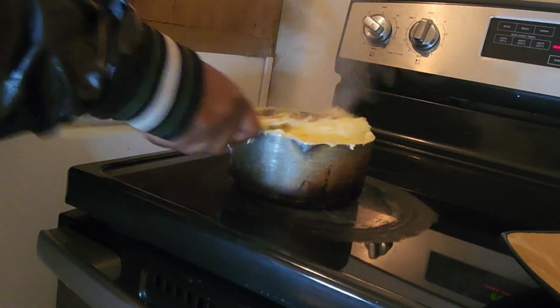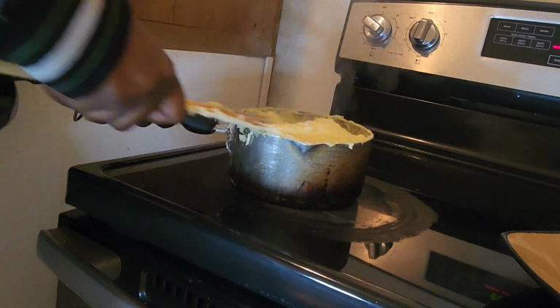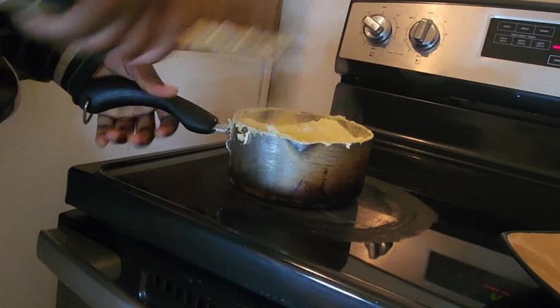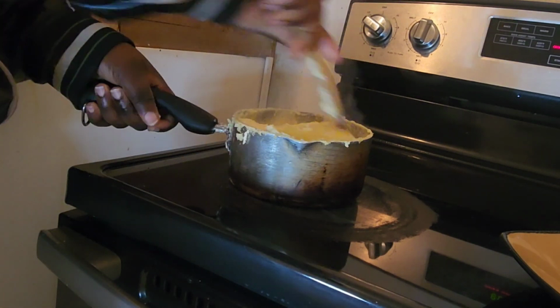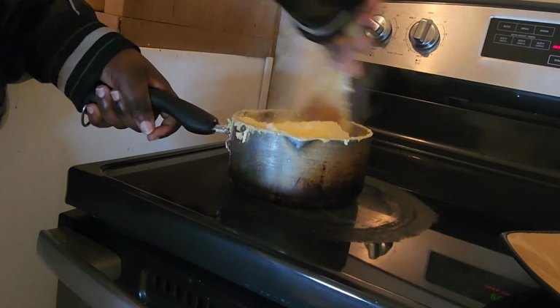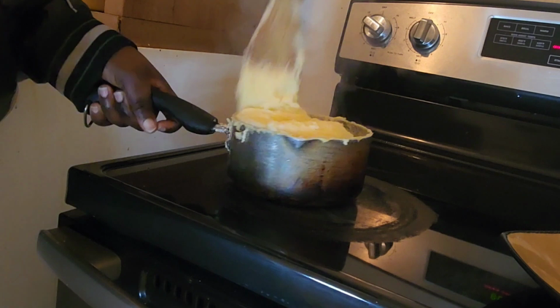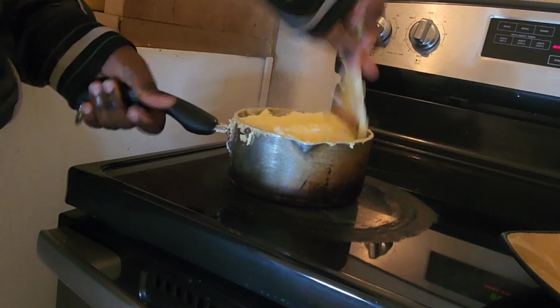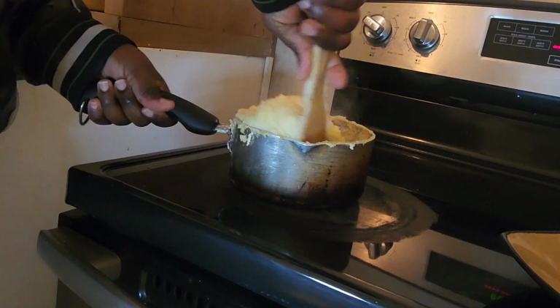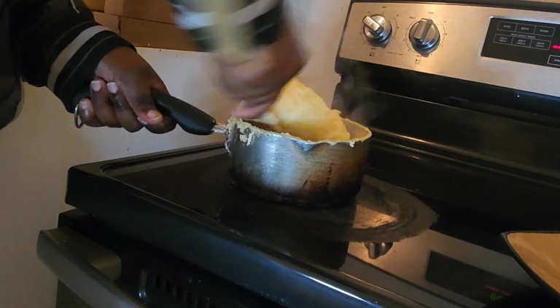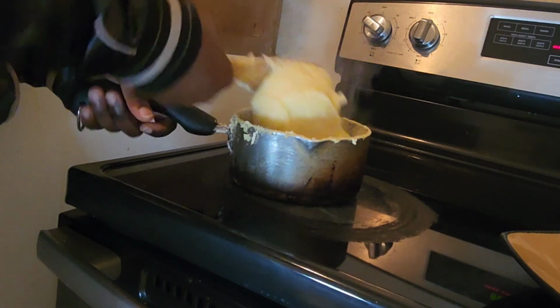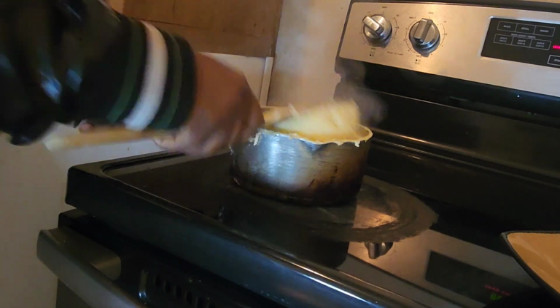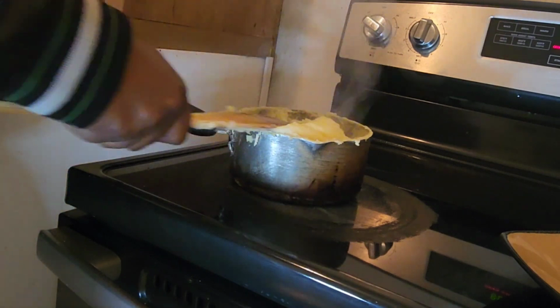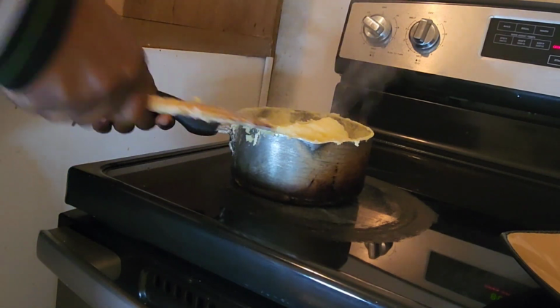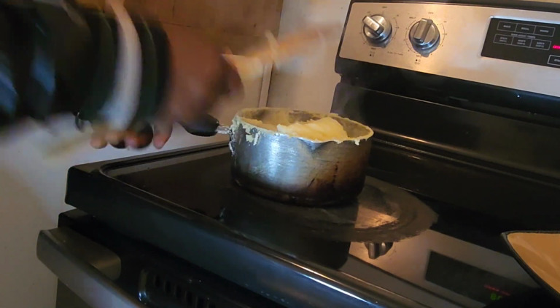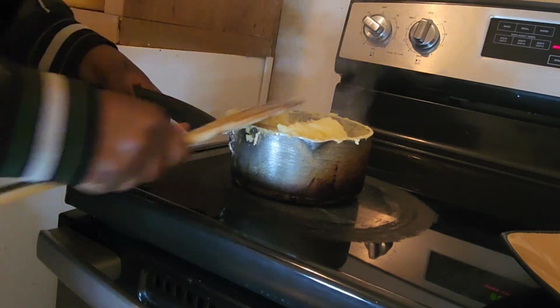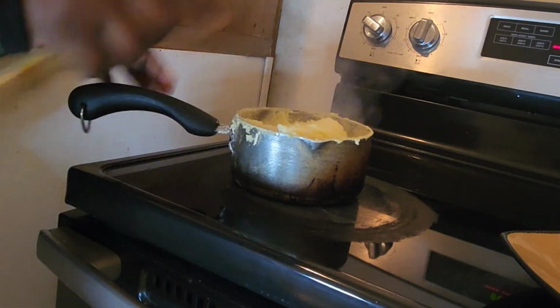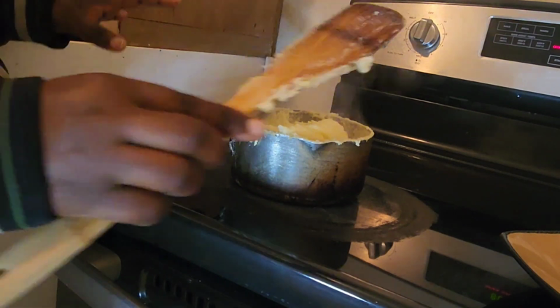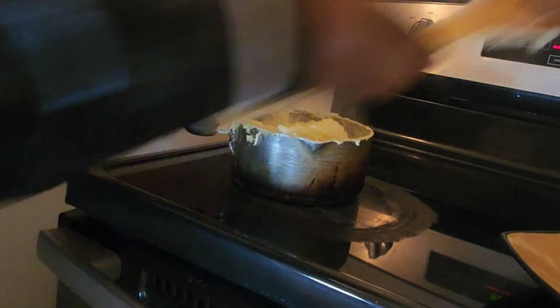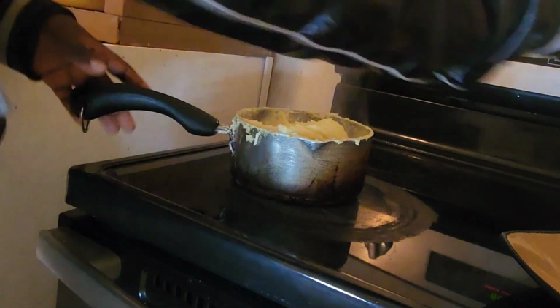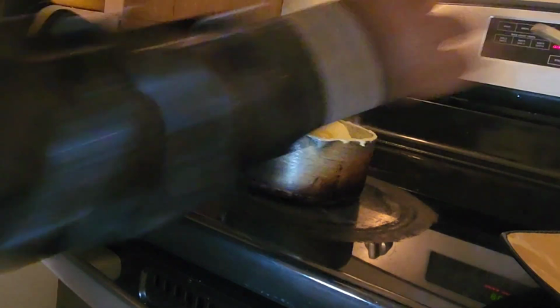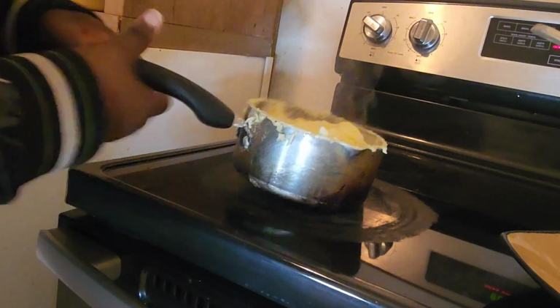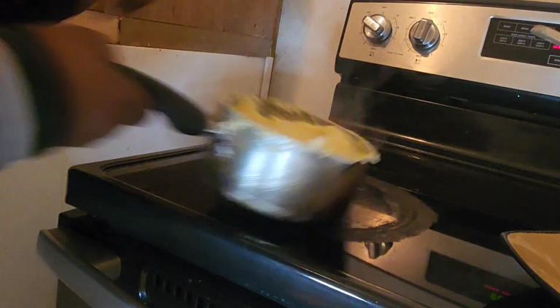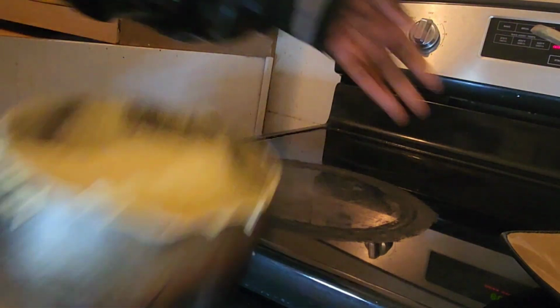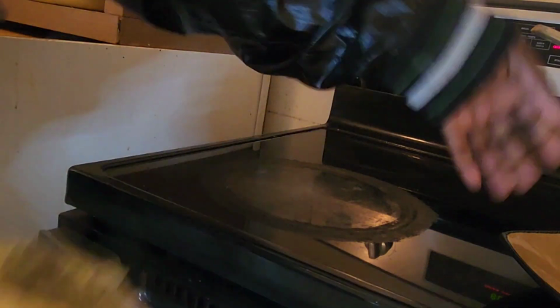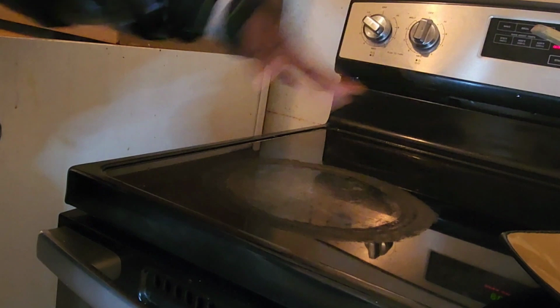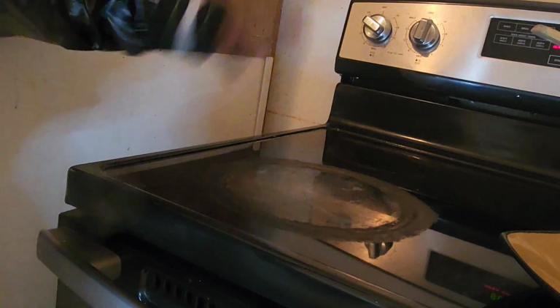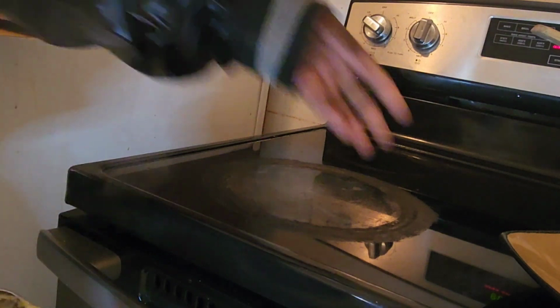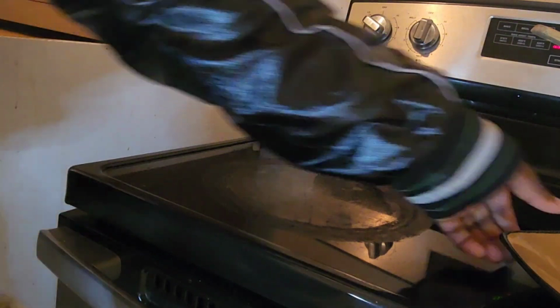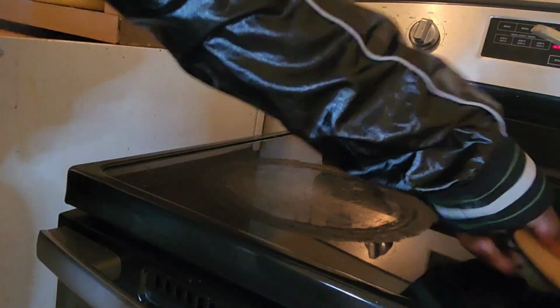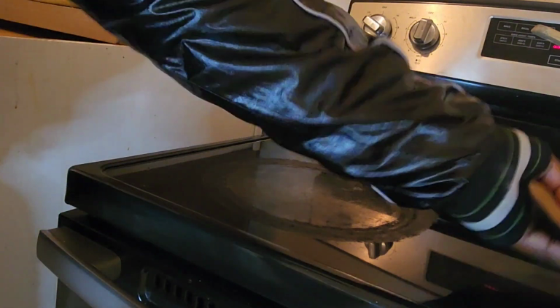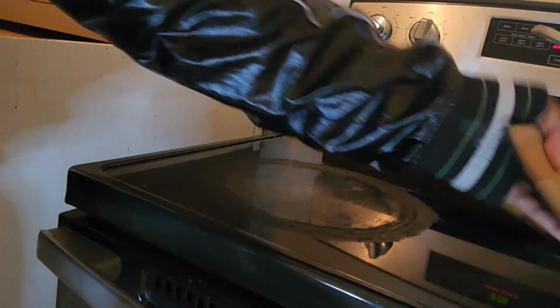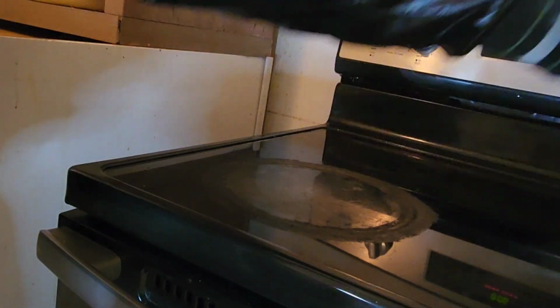The food is ready. I'll get my plates — I already cleaned my oven.